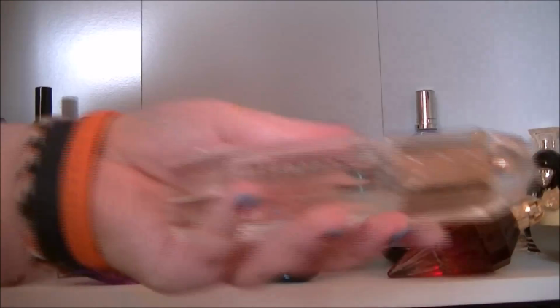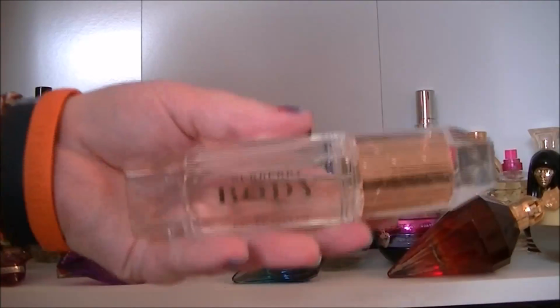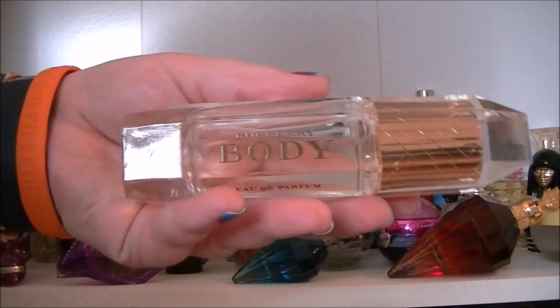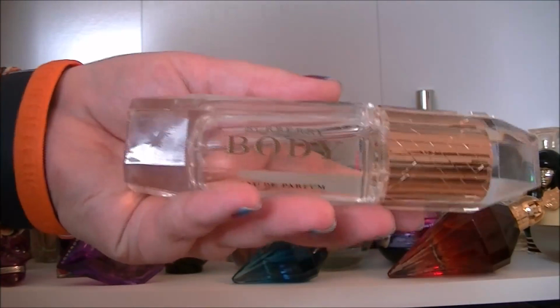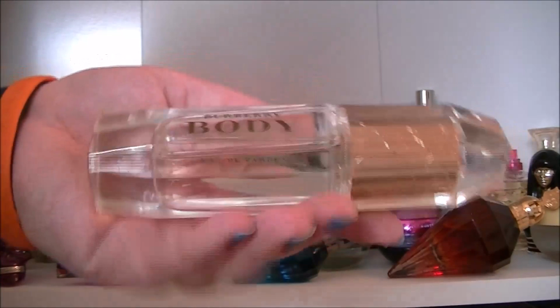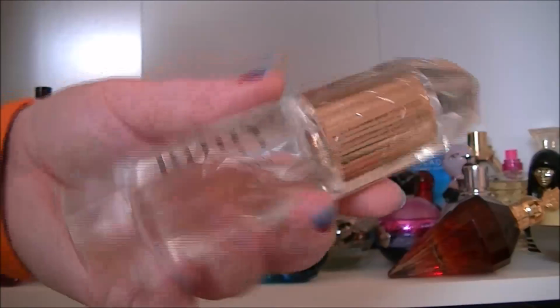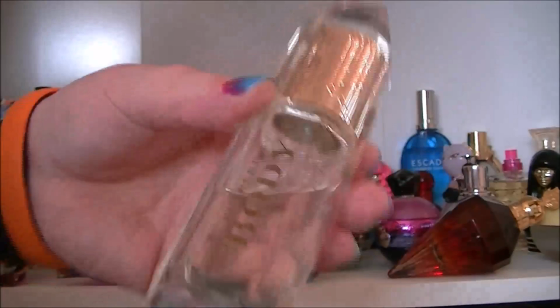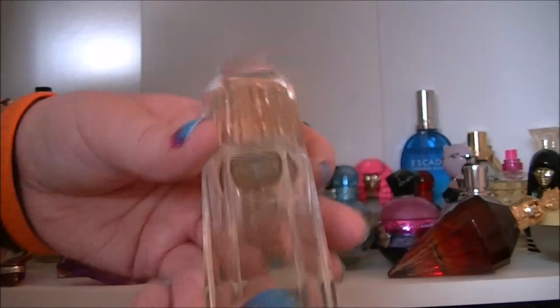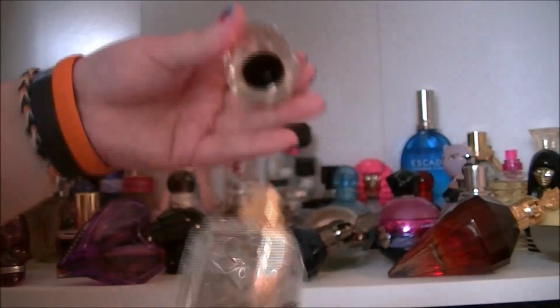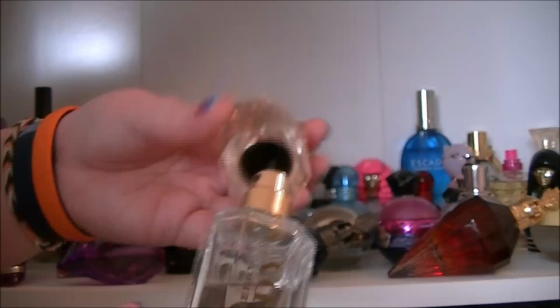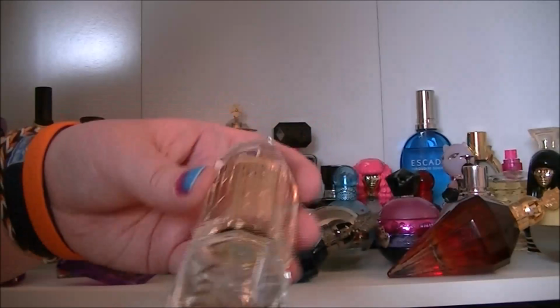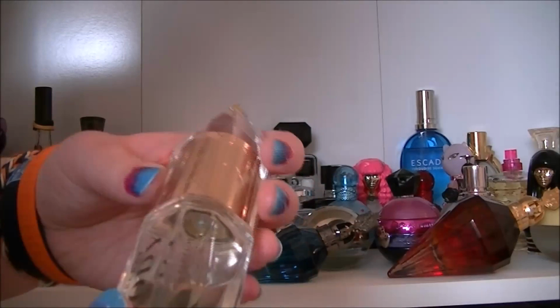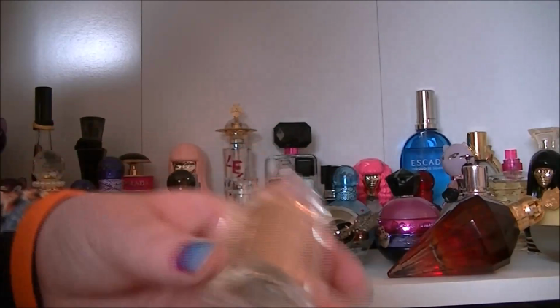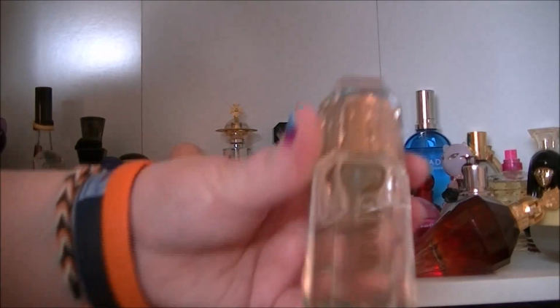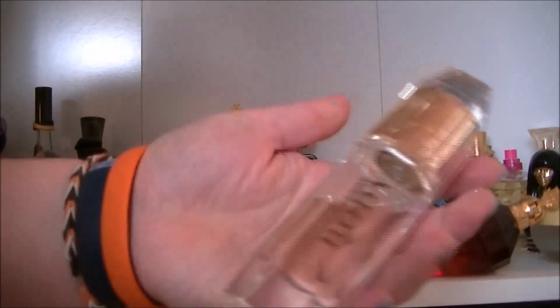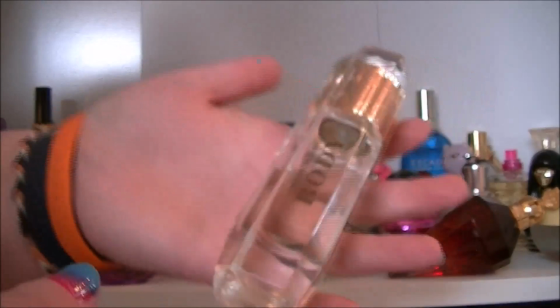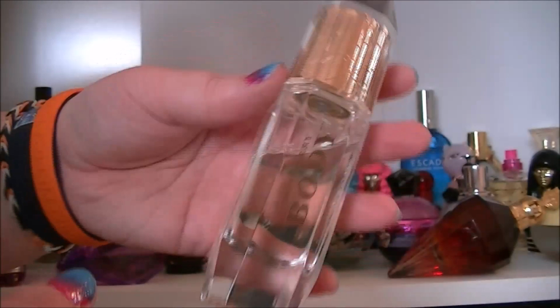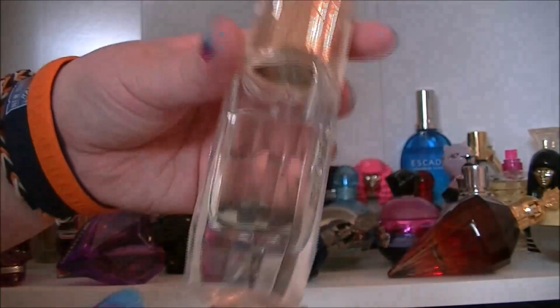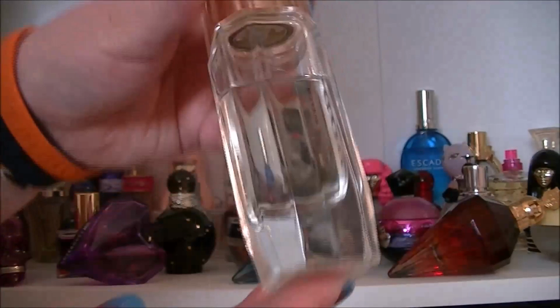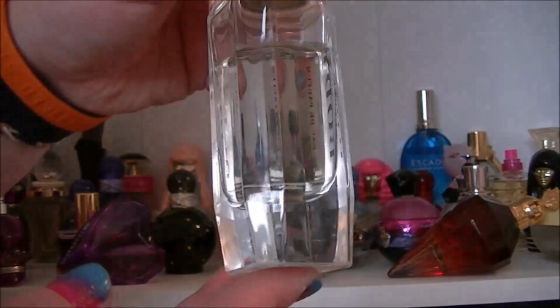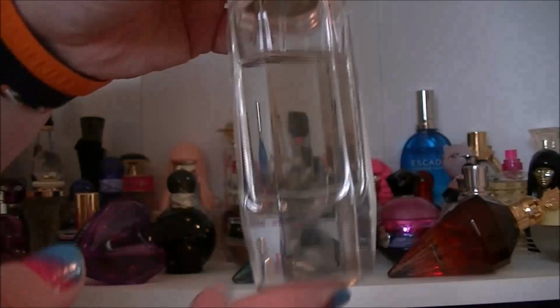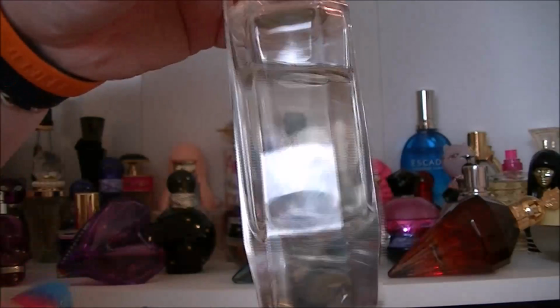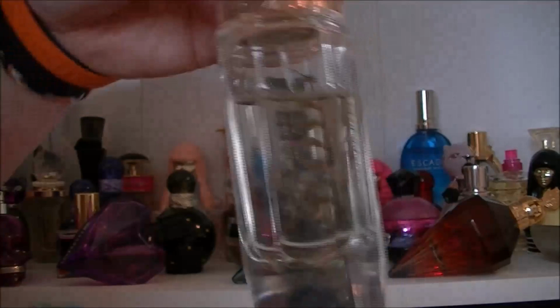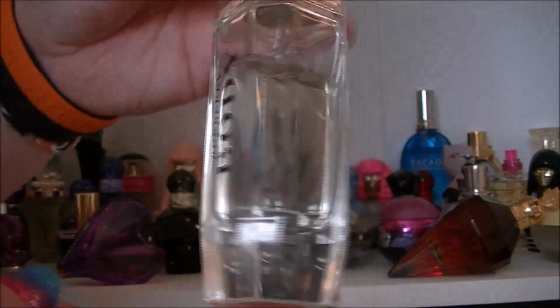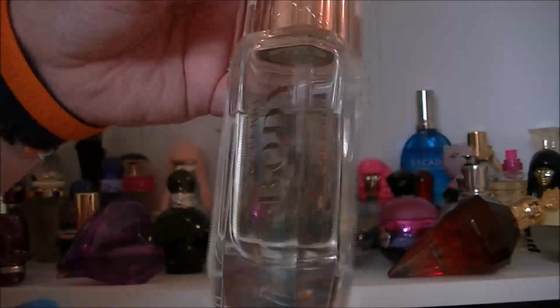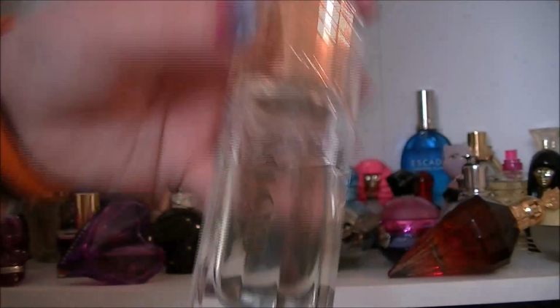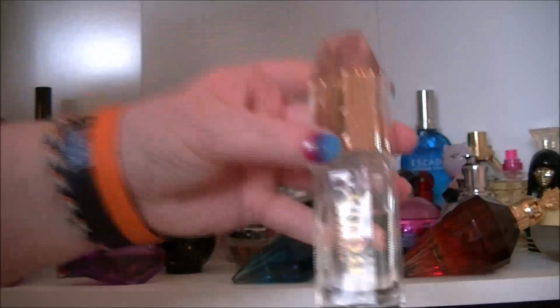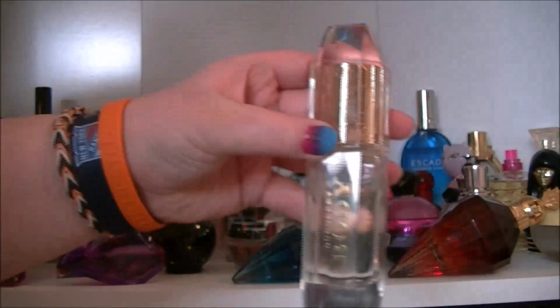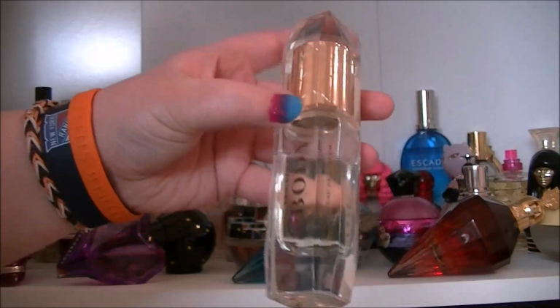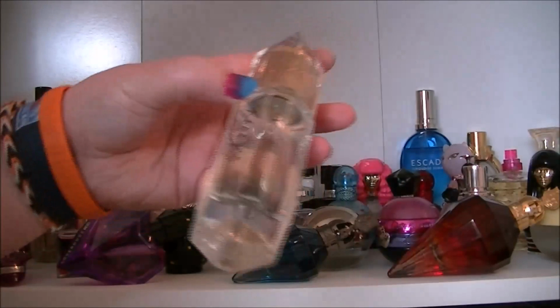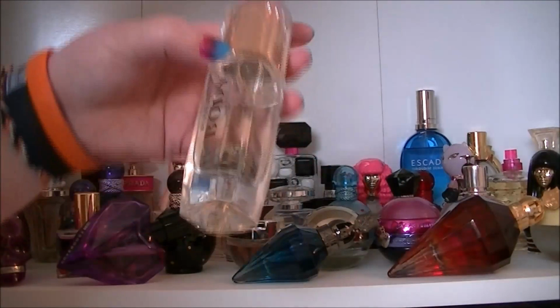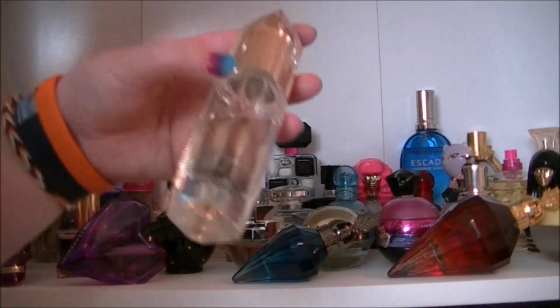Then we have Burberry Body. Not my usual style of perfume but I fell in love with this one and knew I kind of had to have it. I haven't used it as much as I probably should because I do really like it — it's quite expensive so I guess I don't use it as much as I should.